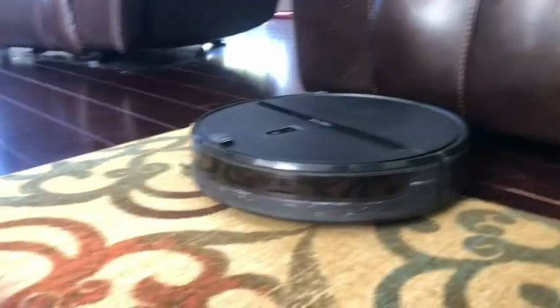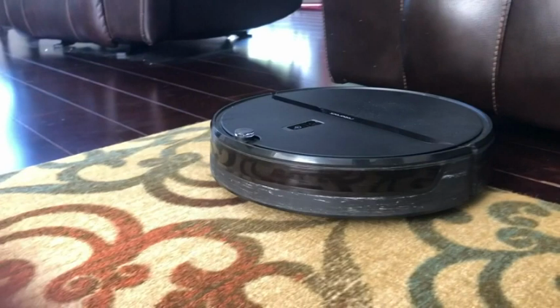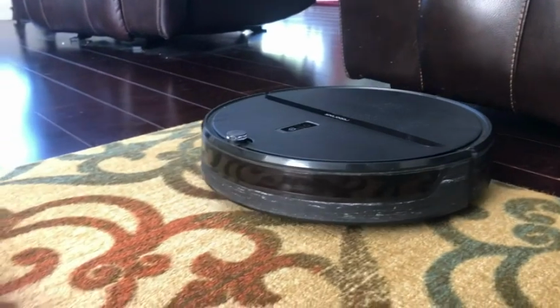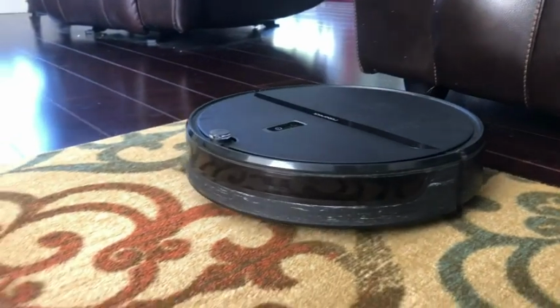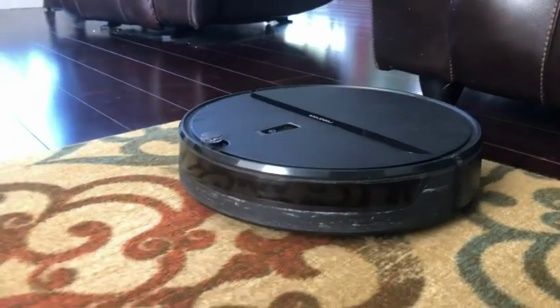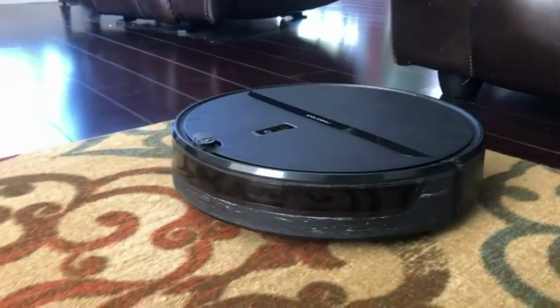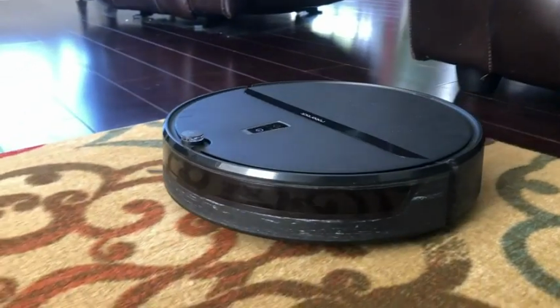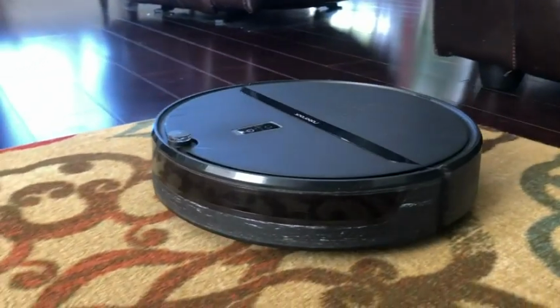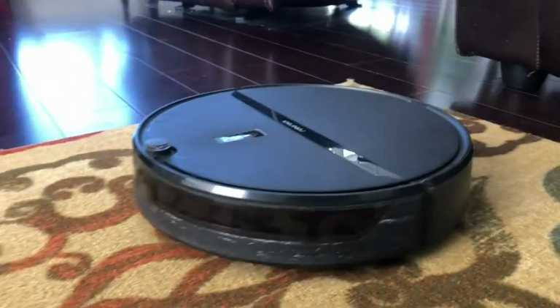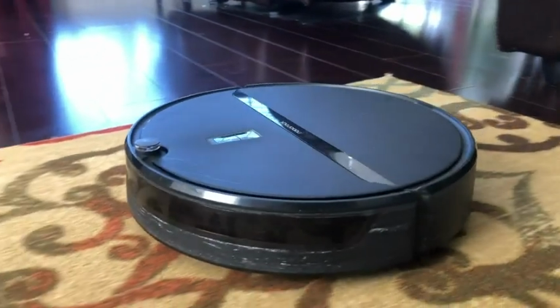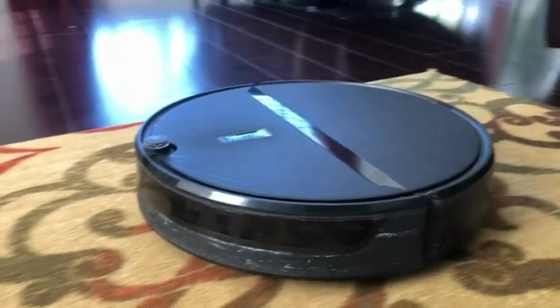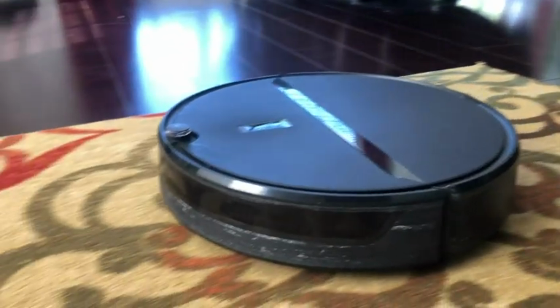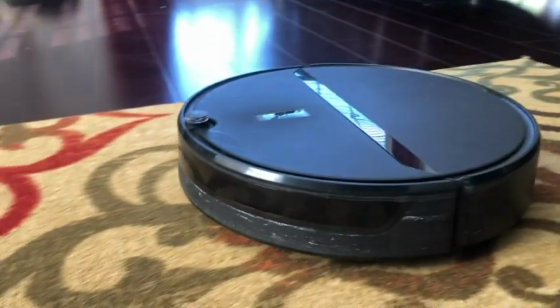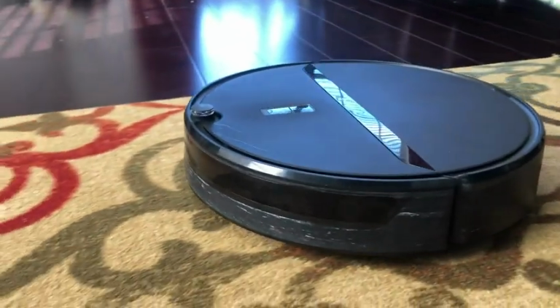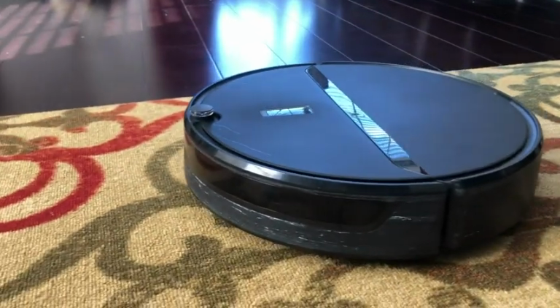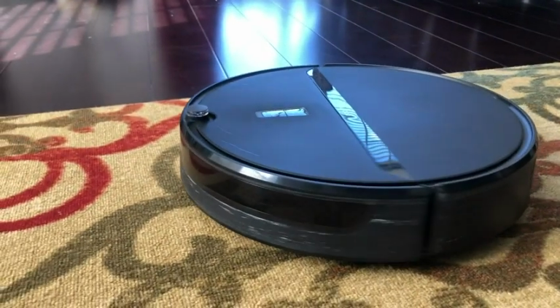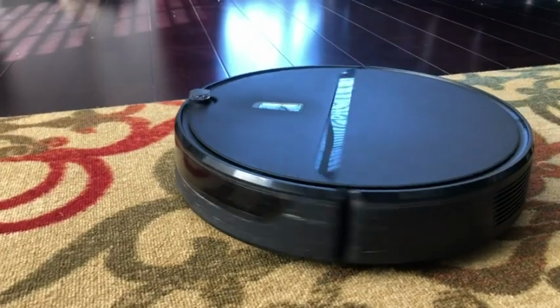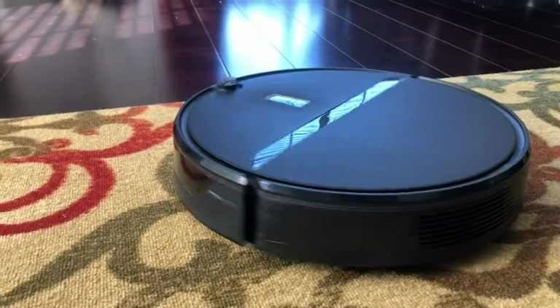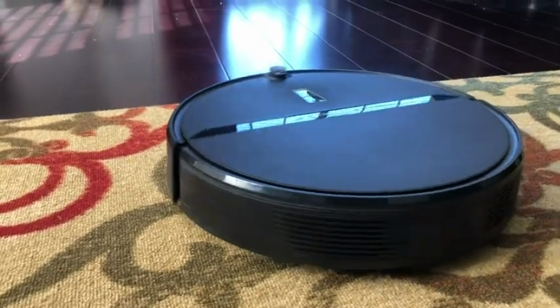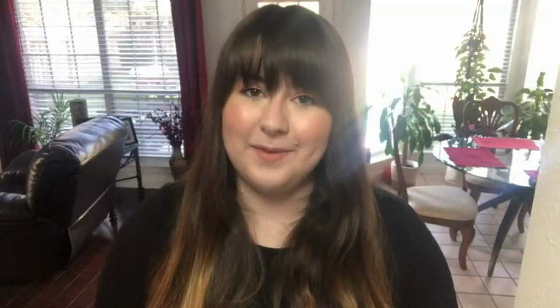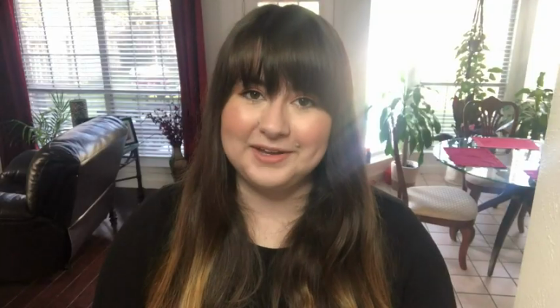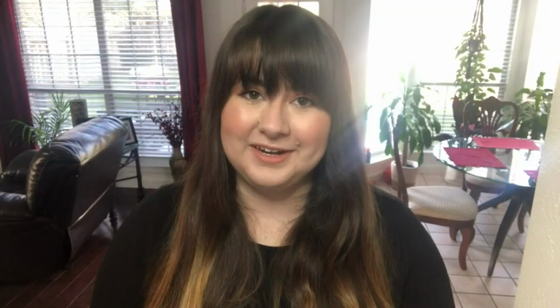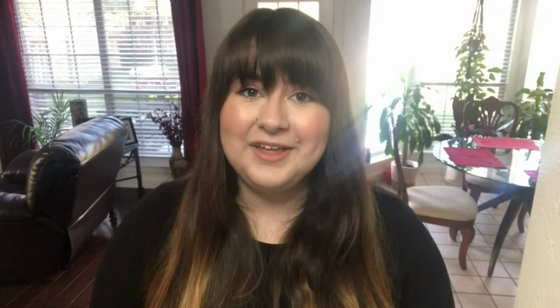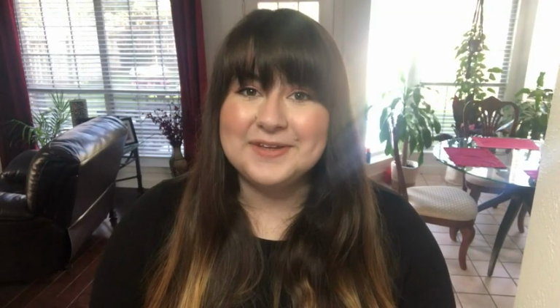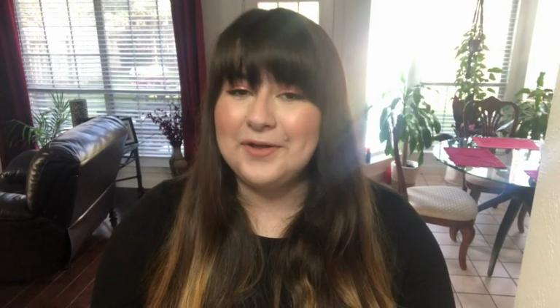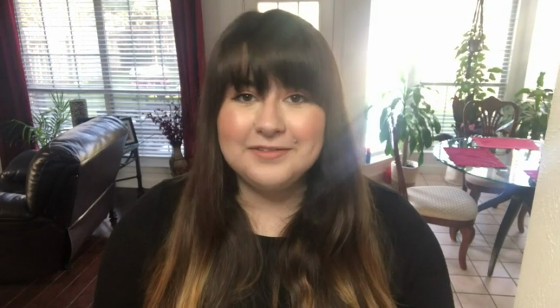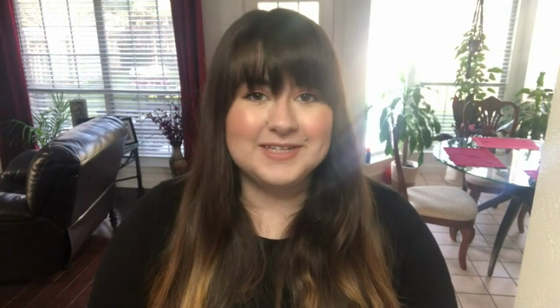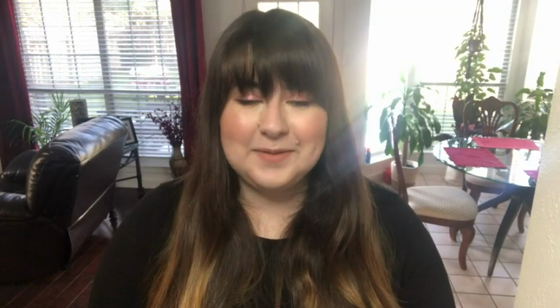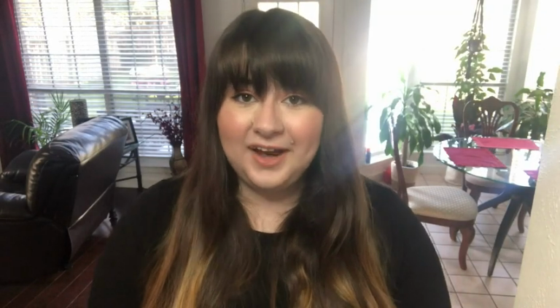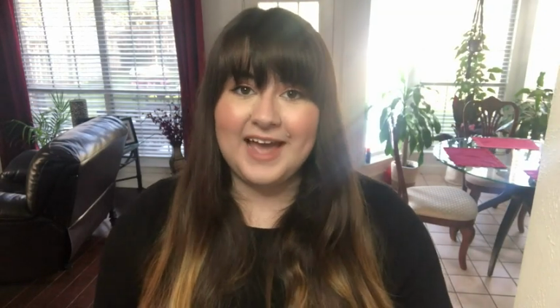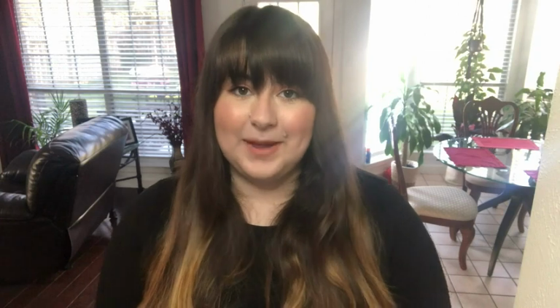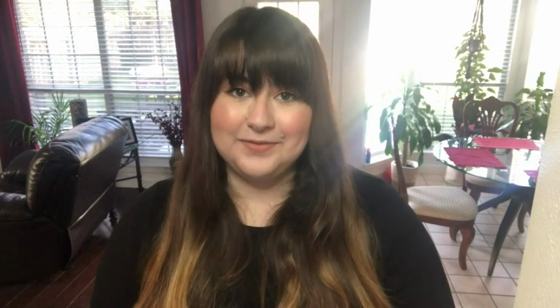My favorite thing about this vacuum is how clean it keeps the floors, which really is the point of a robot vacuum cleaner. So all in all, I love this vacuum cleaner and that is my point of view.